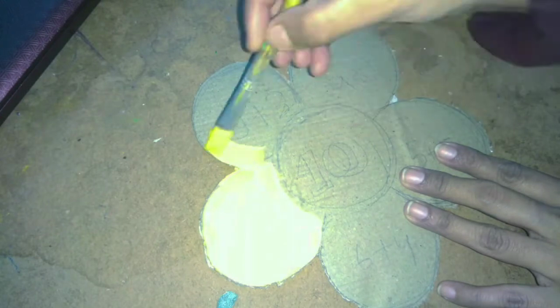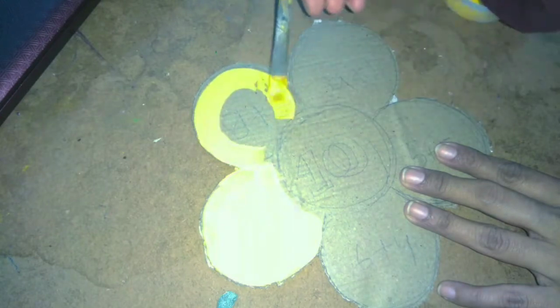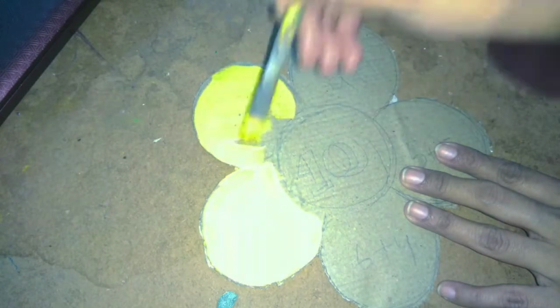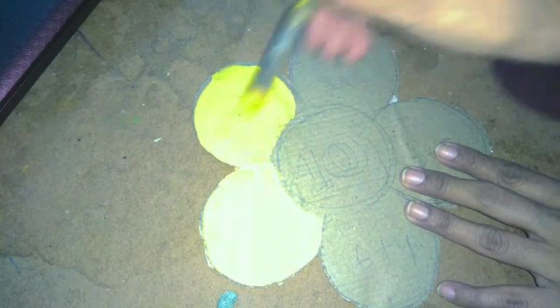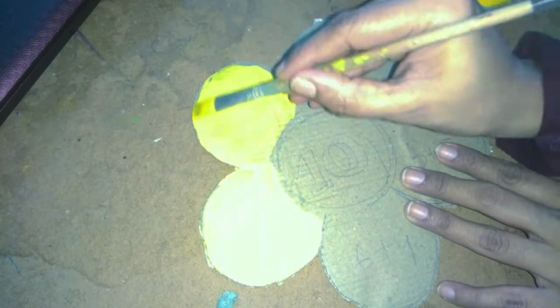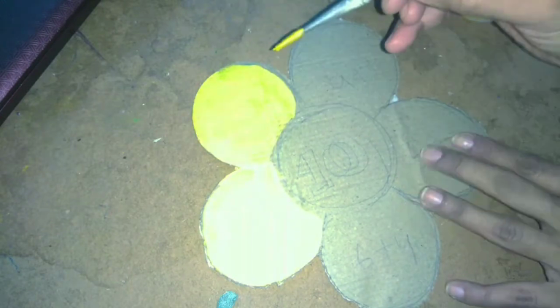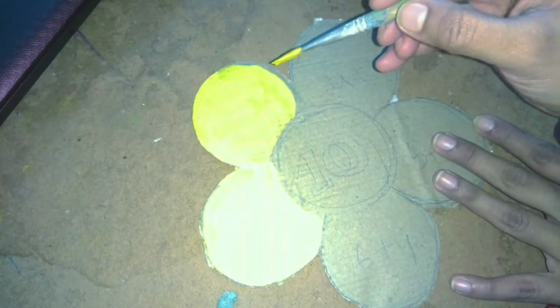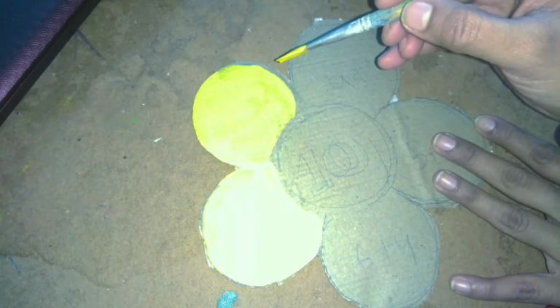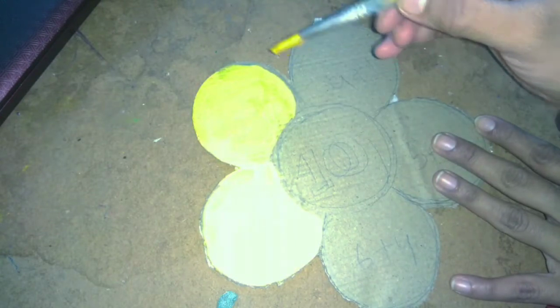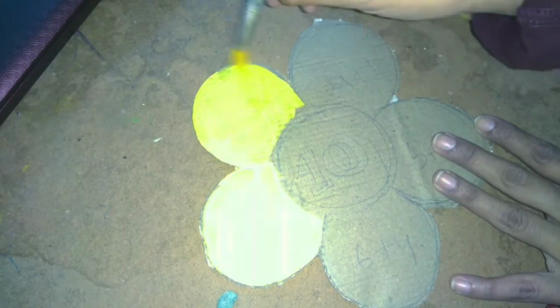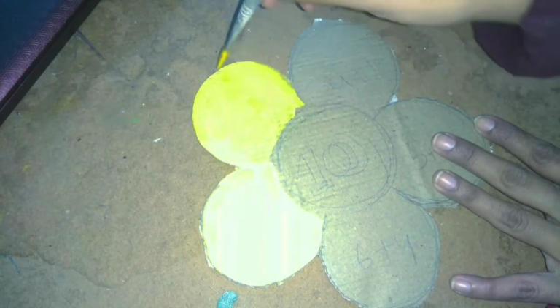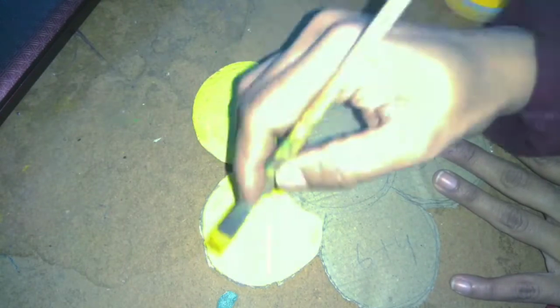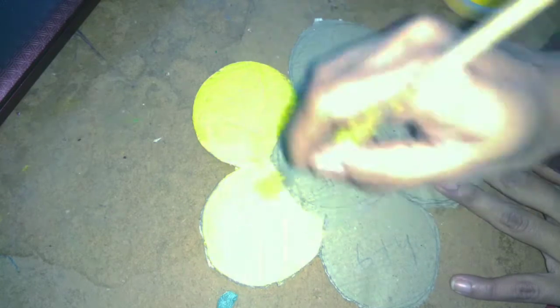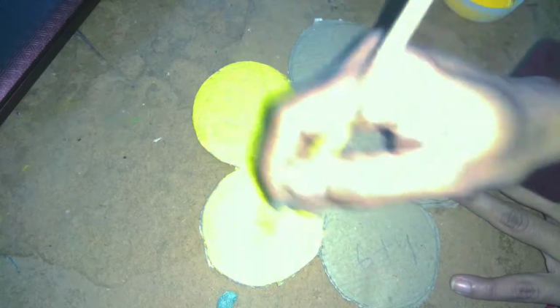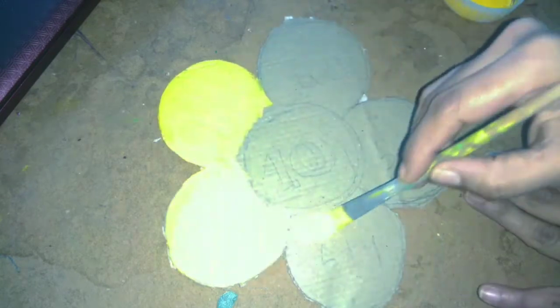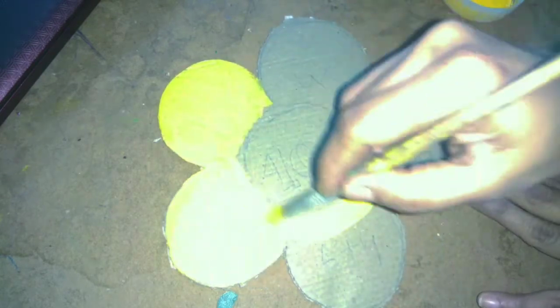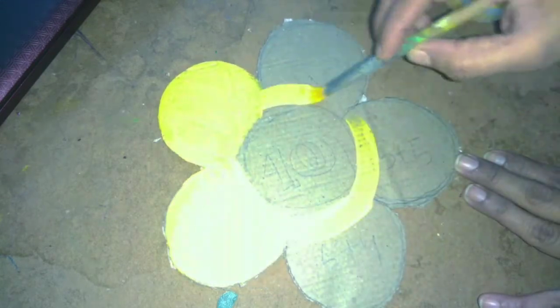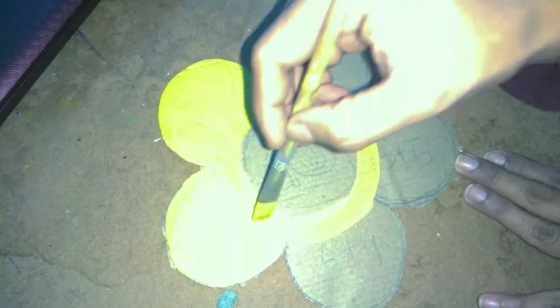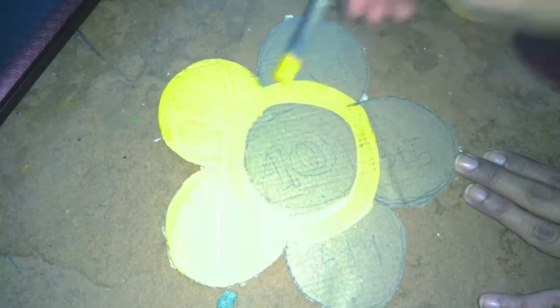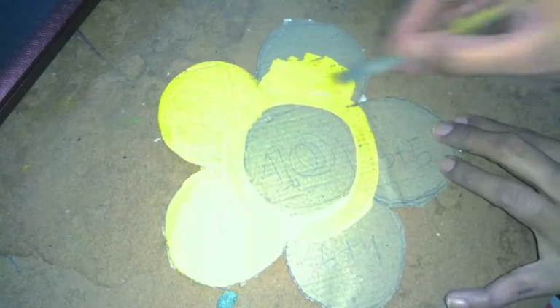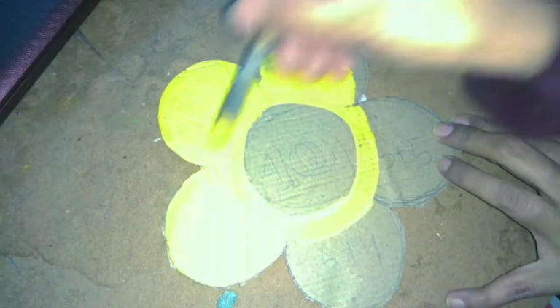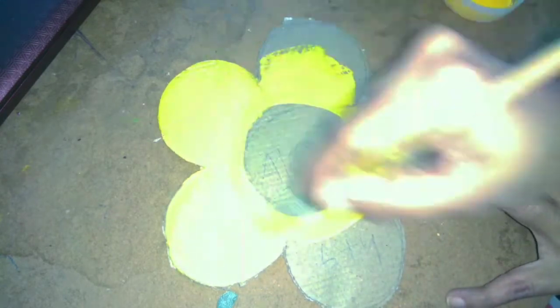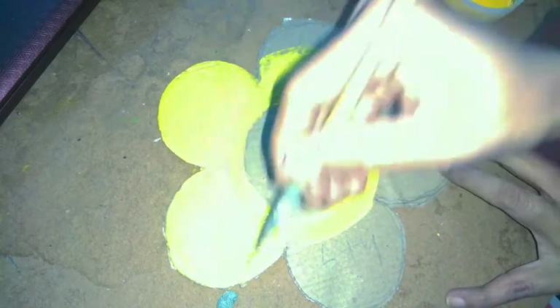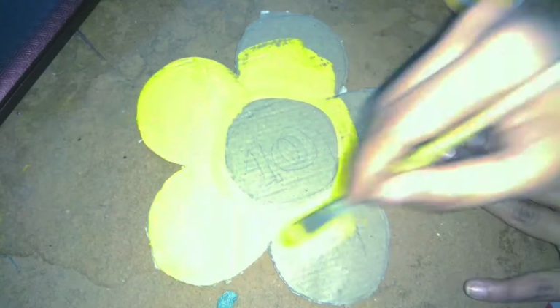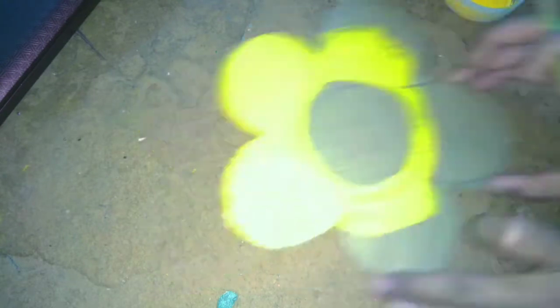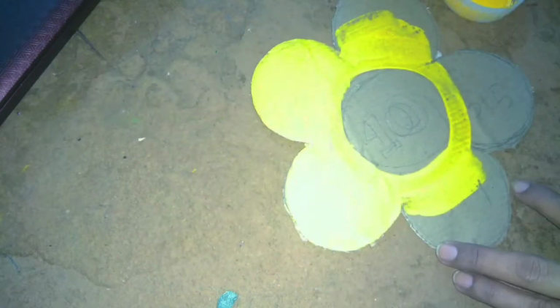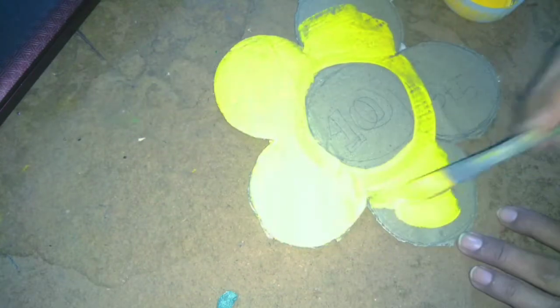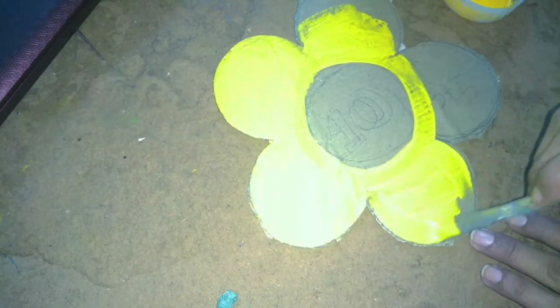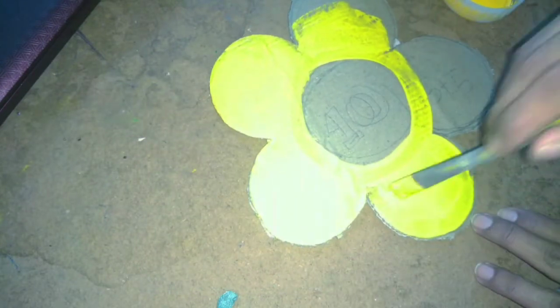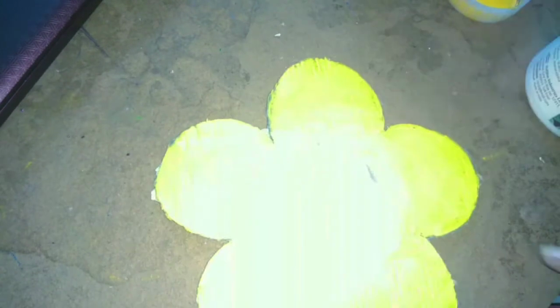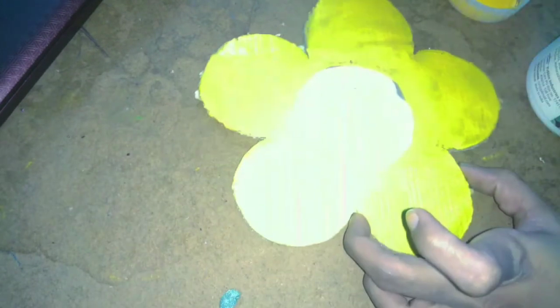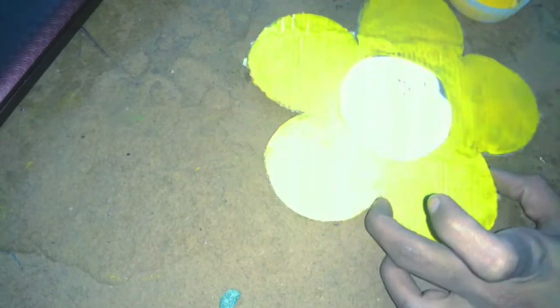Now we have colored it with acrylic colors. I have taken a yellow color. The acrylic color dries very quickly so you don't have to wait long.